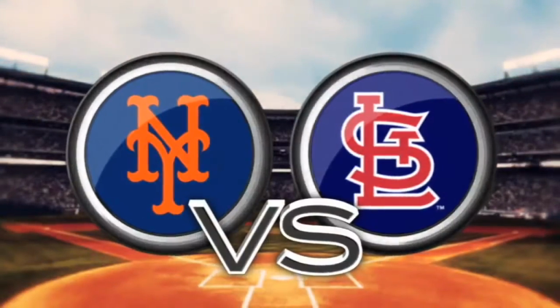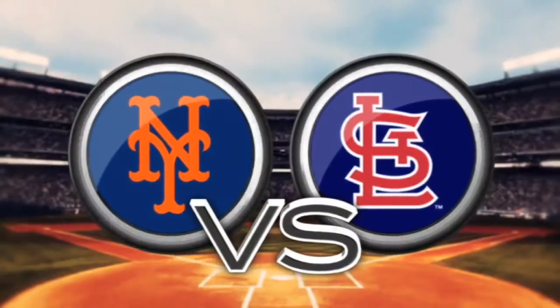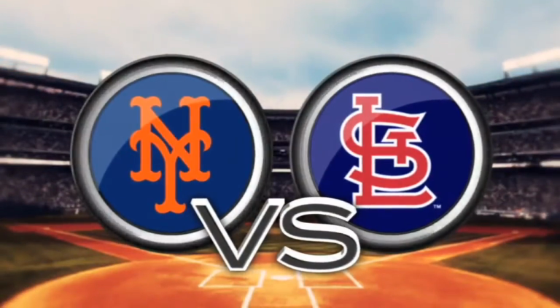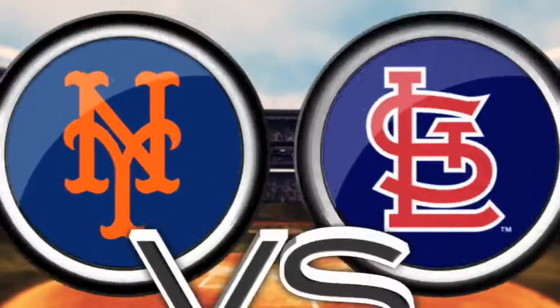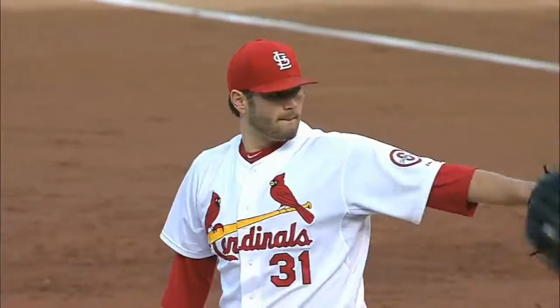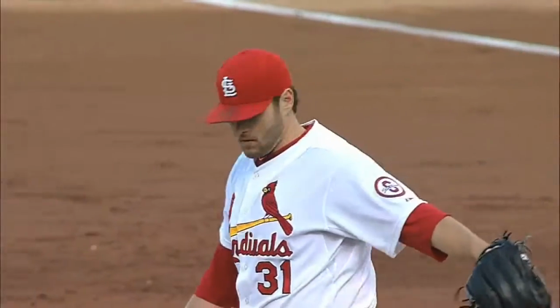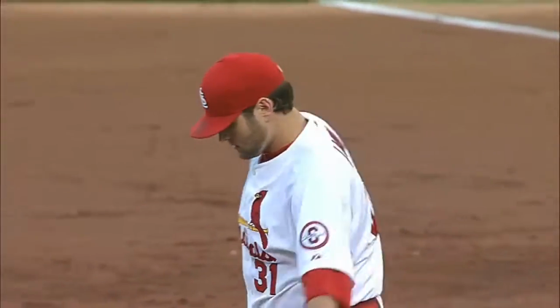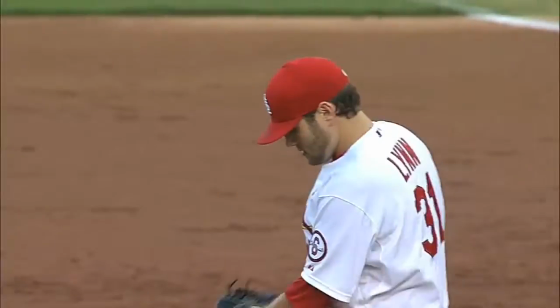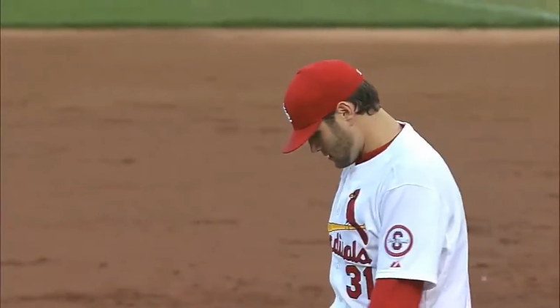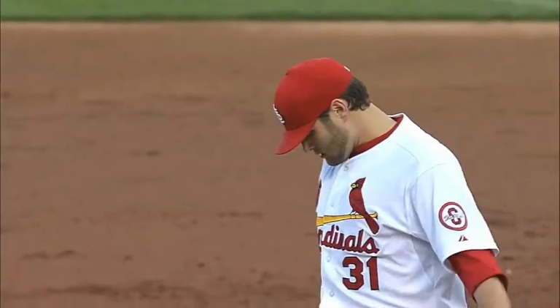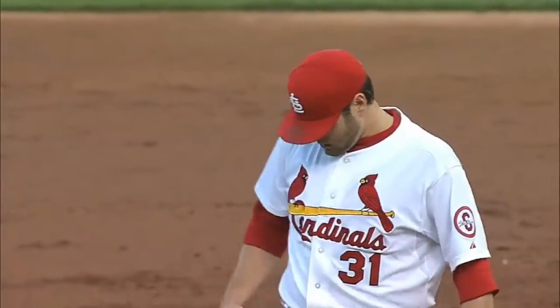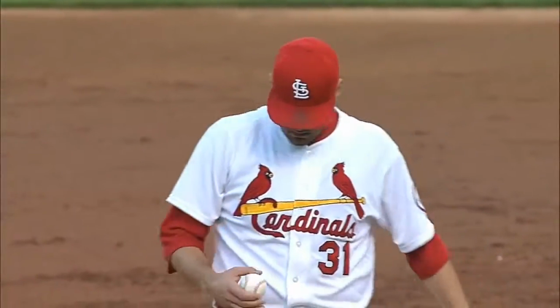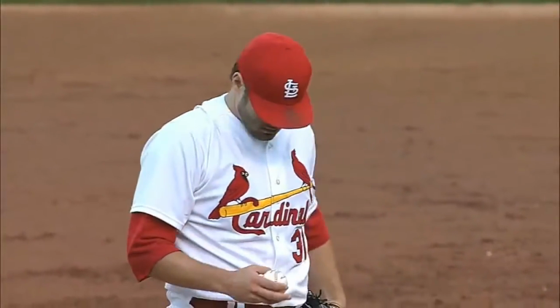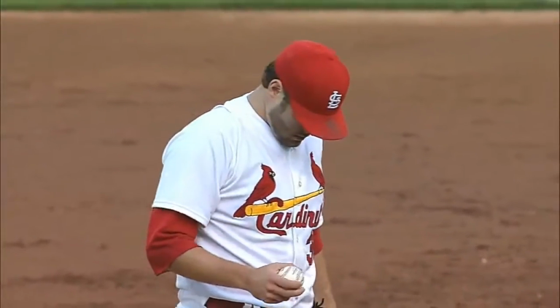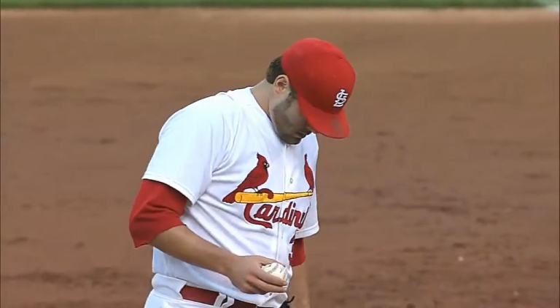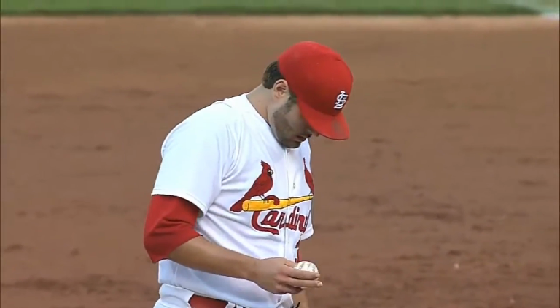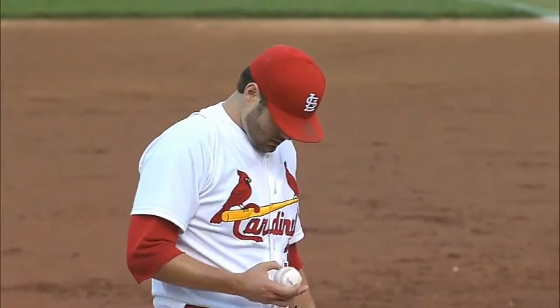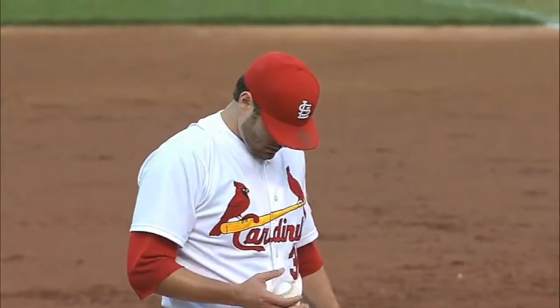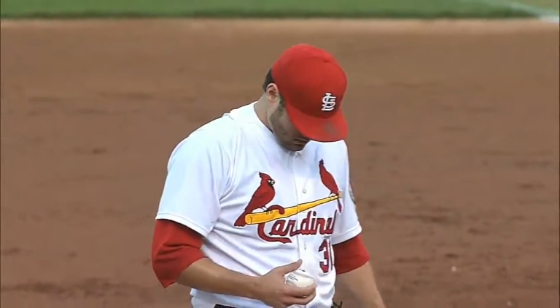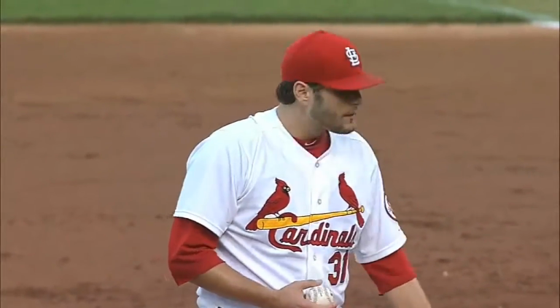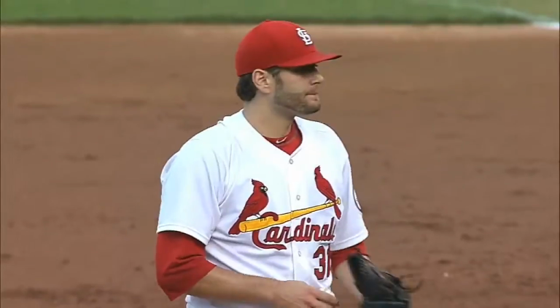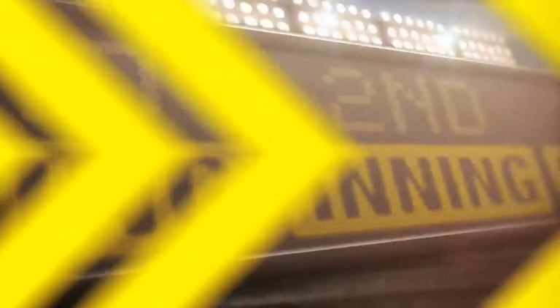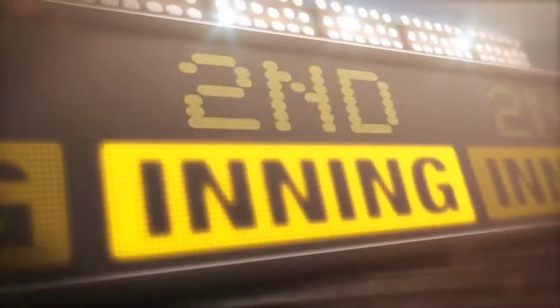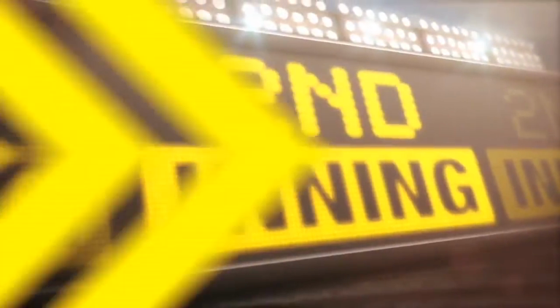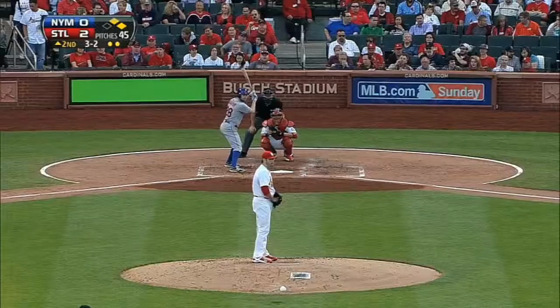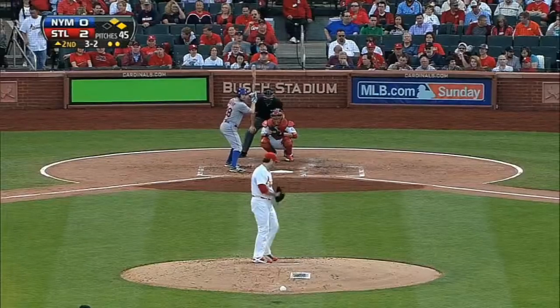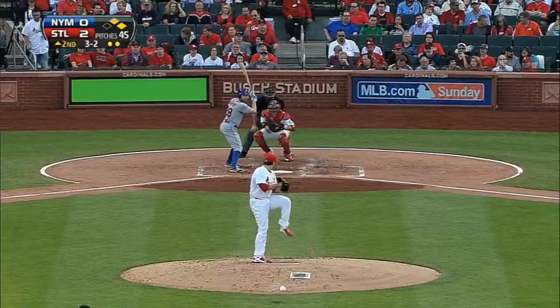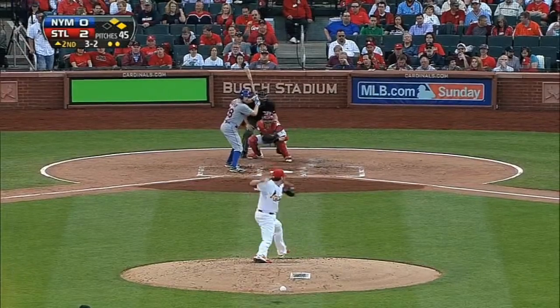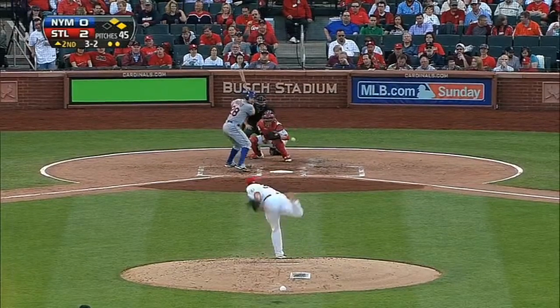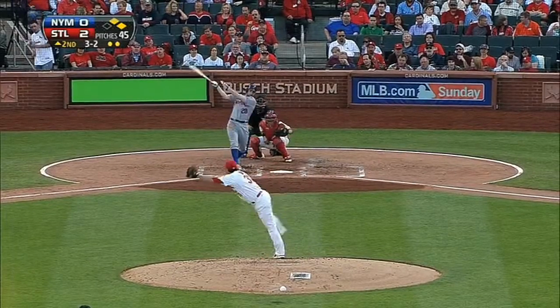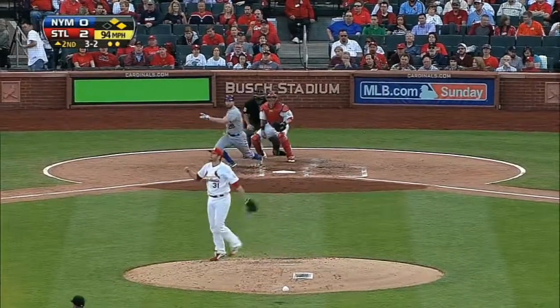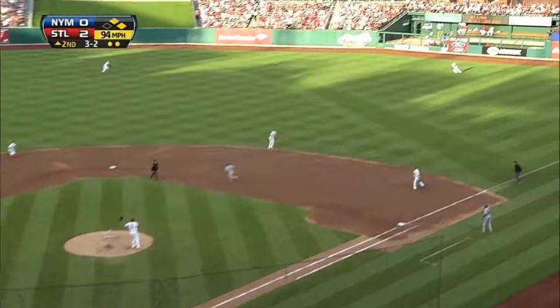The Cardinals, winners of 9 of 11, are trying to stay hot against the New York Mets. Lance Lynn gets the start in the series opener for St. Louis, staked to a 2-0 lead as we pick it up in the top of the second inning.